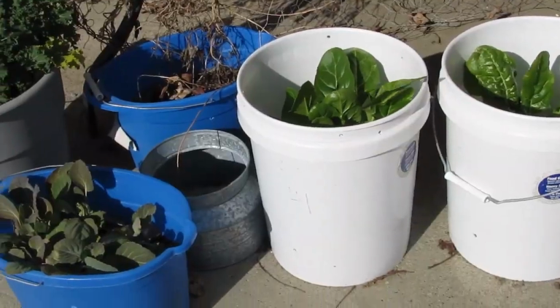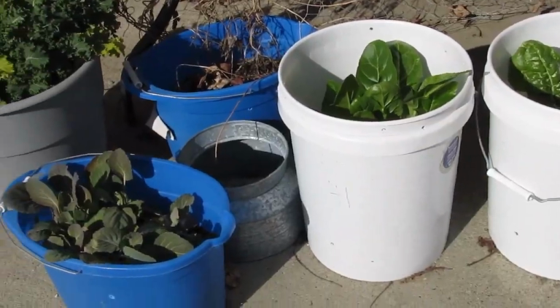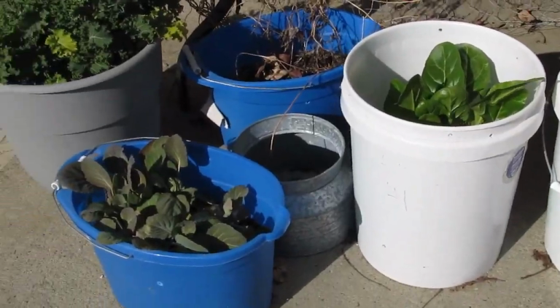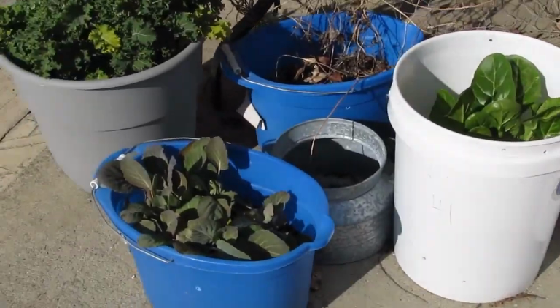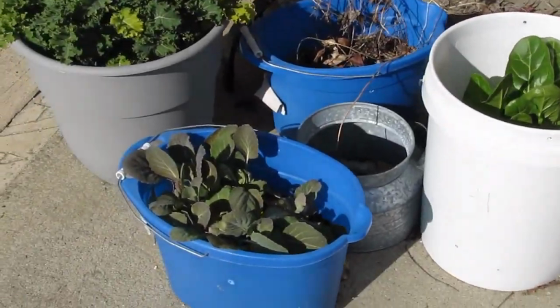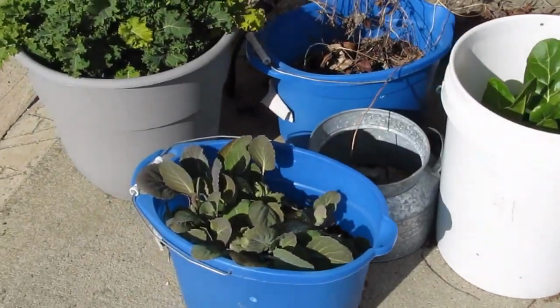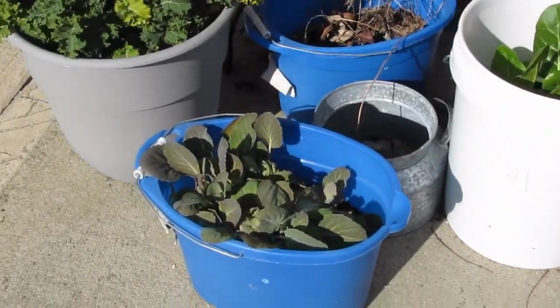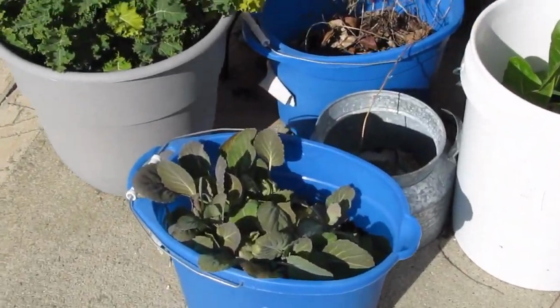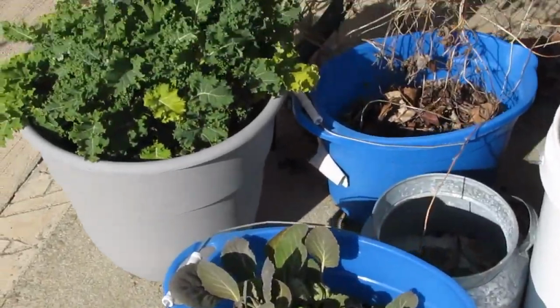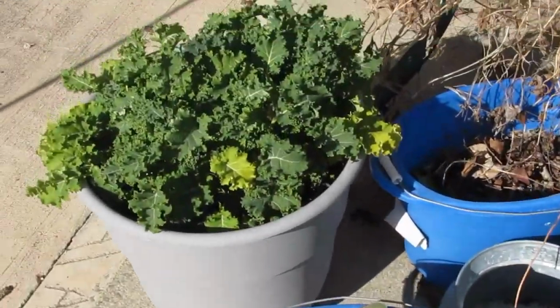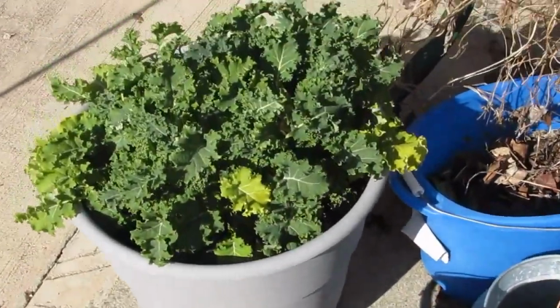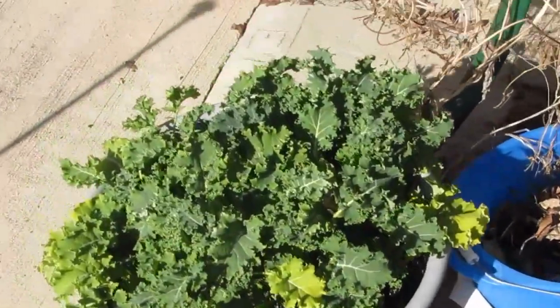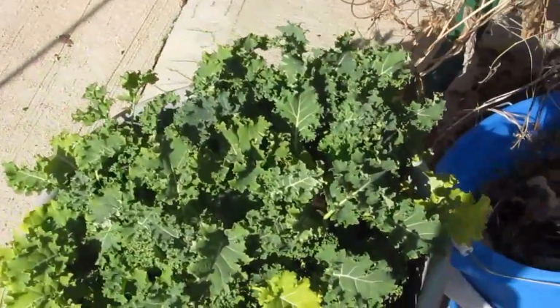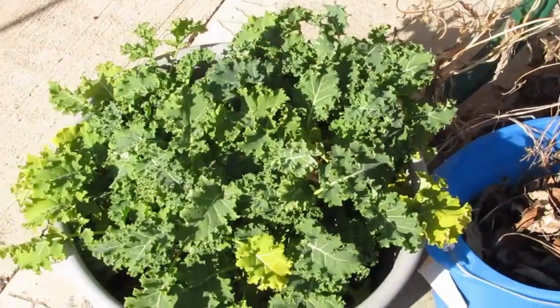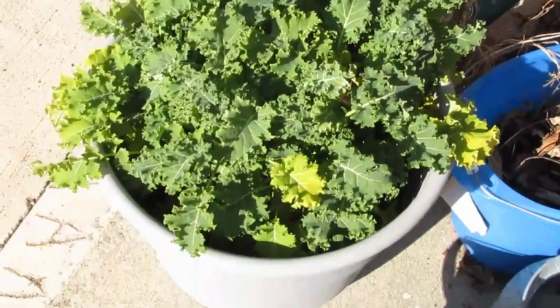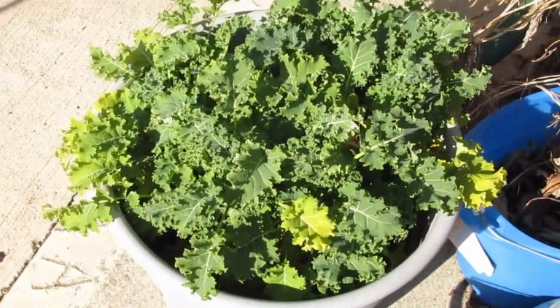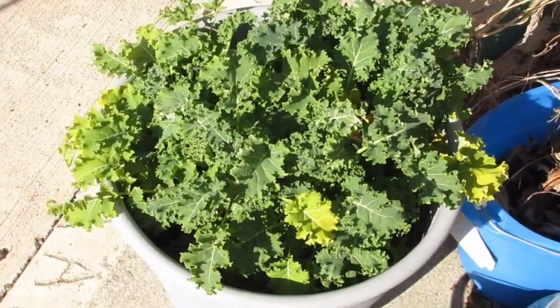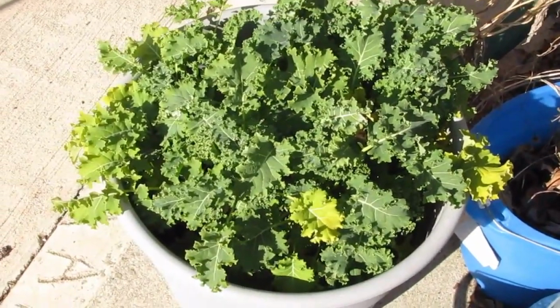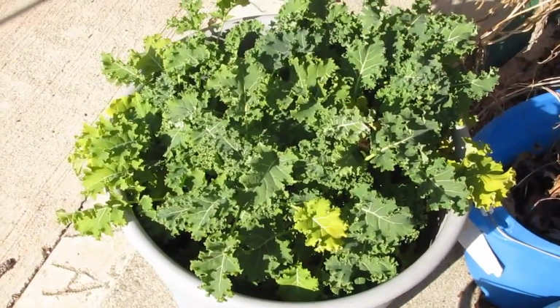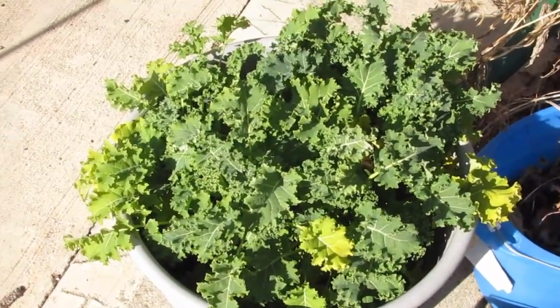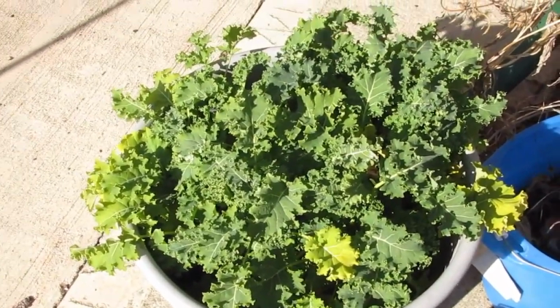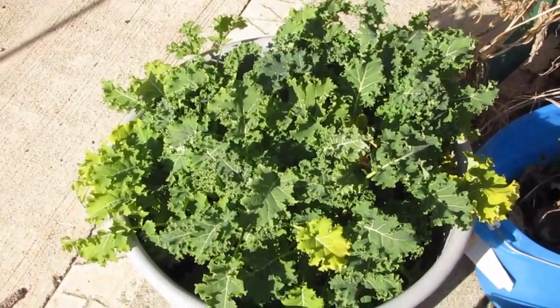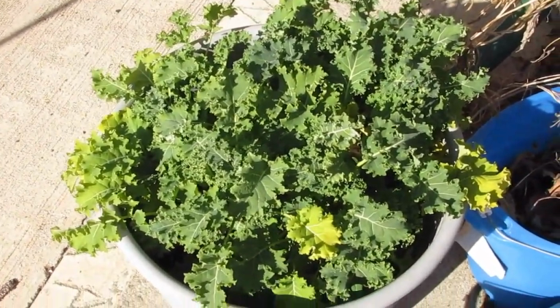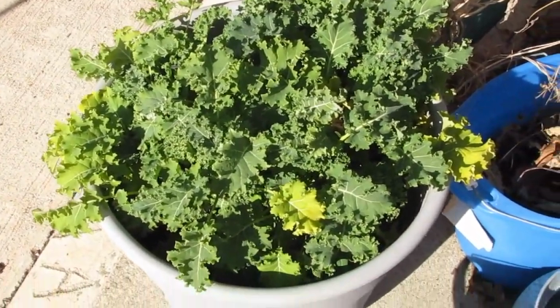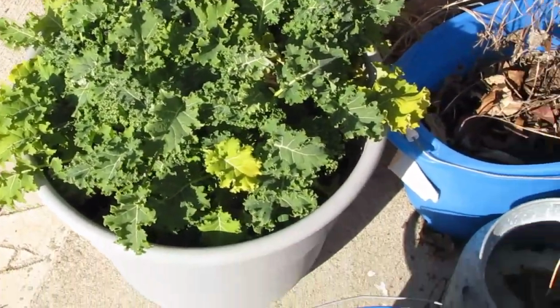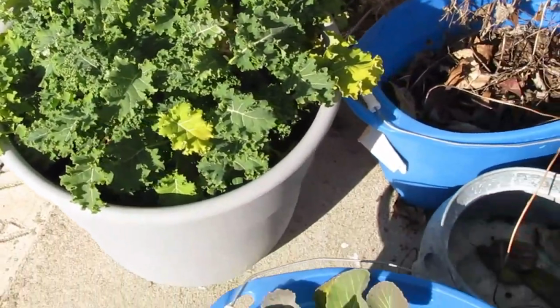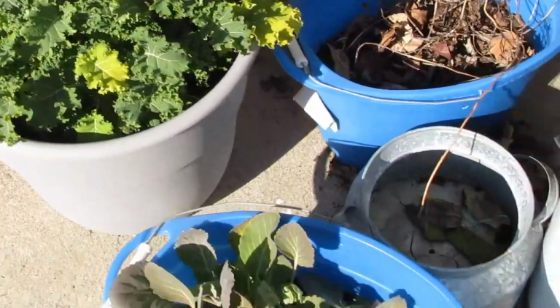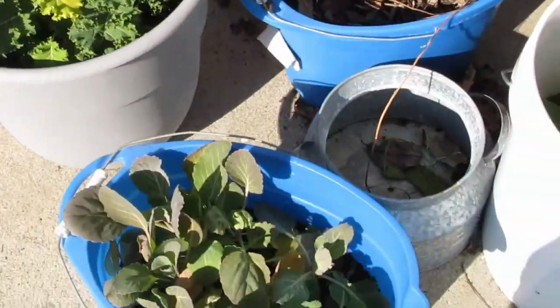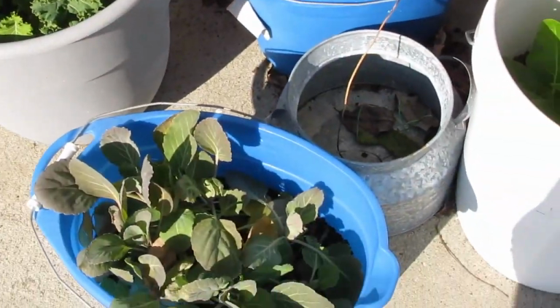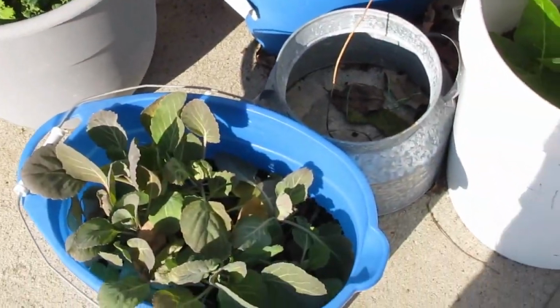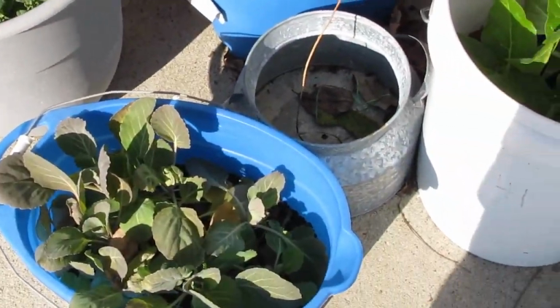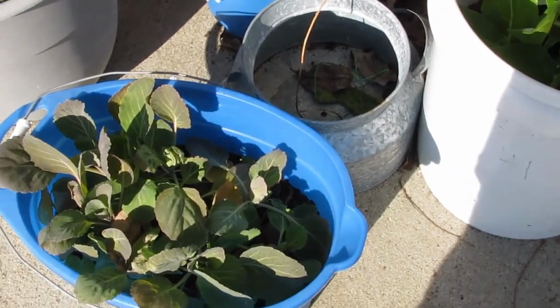I thought I'd show you guys what's going on with the containers. I've harvested a bunch from these containers, especially the ones up front.